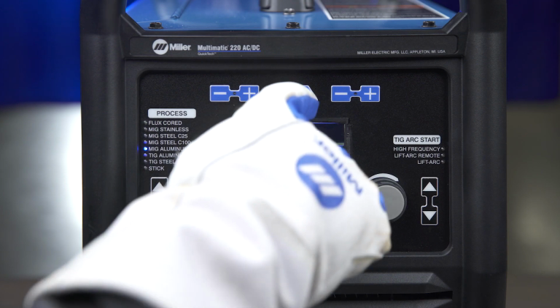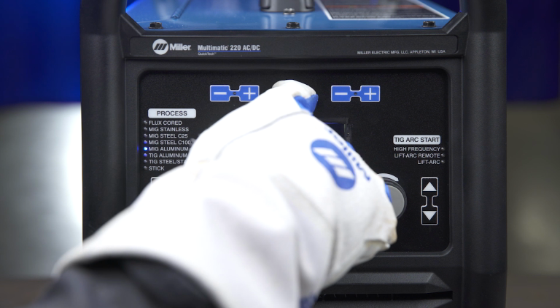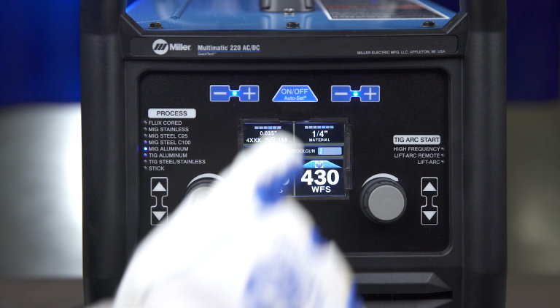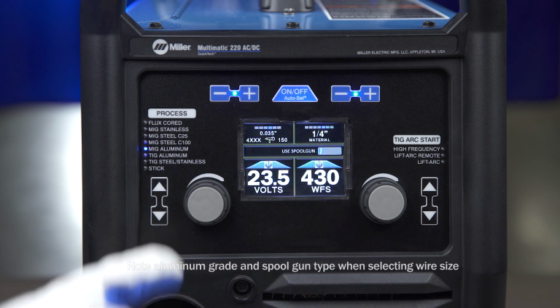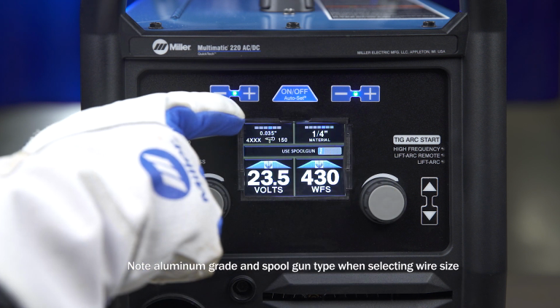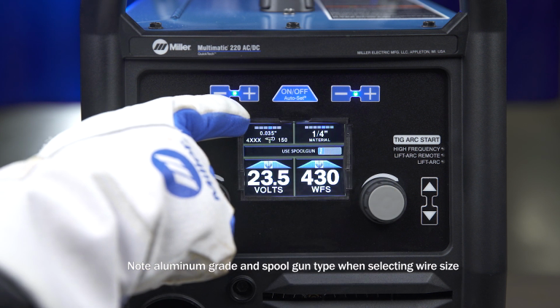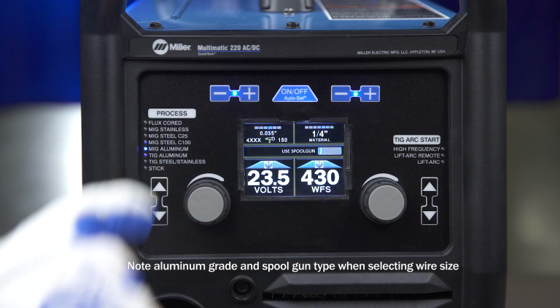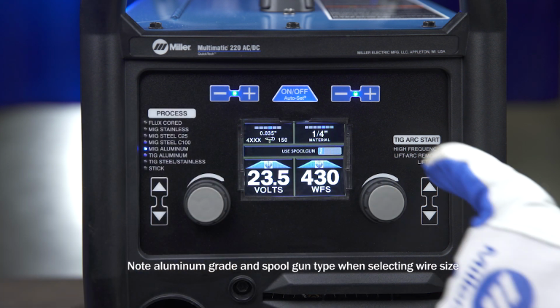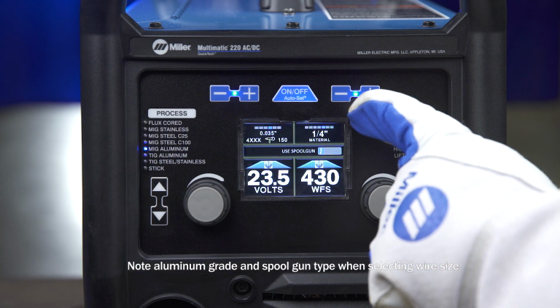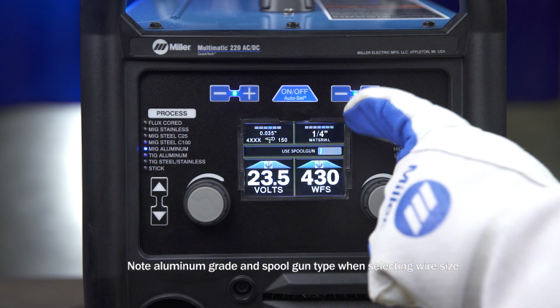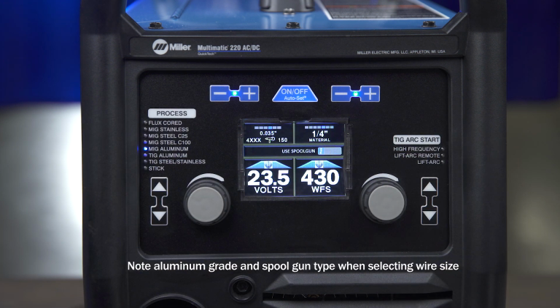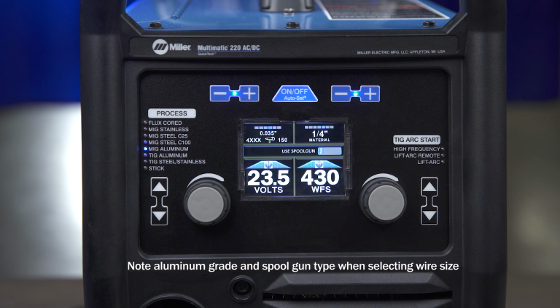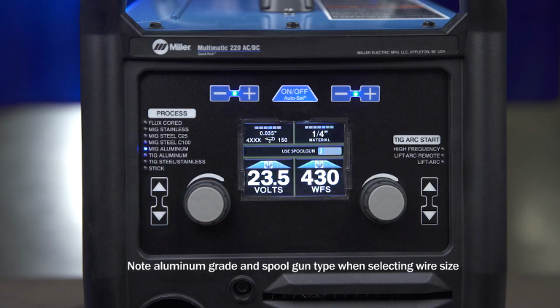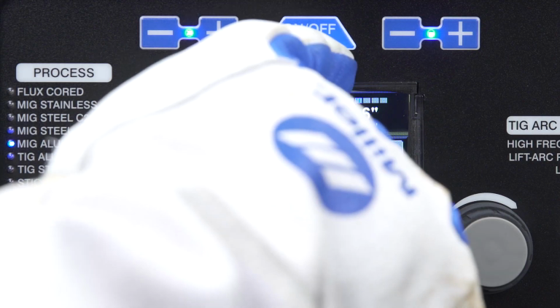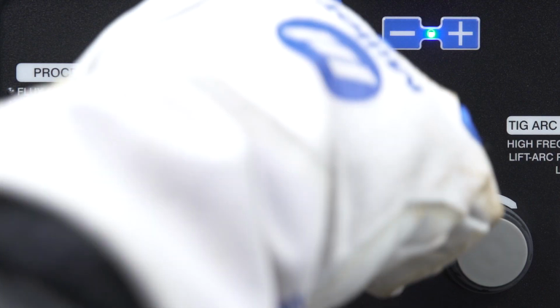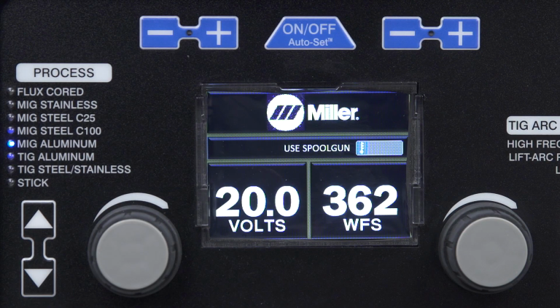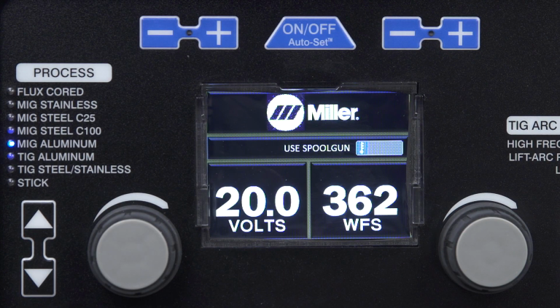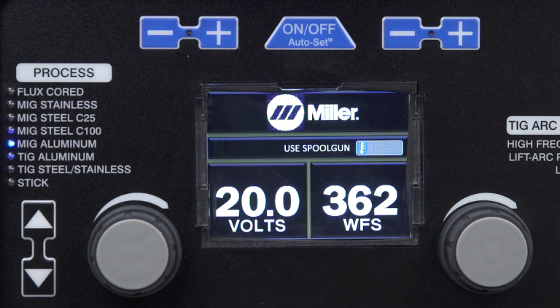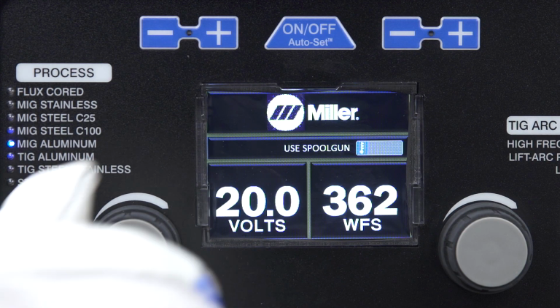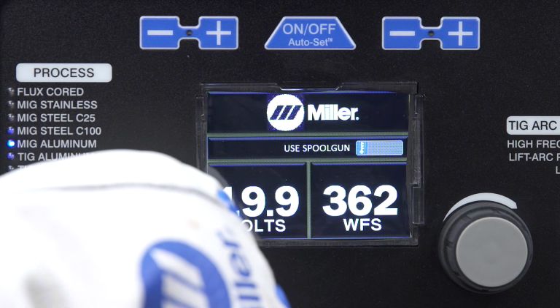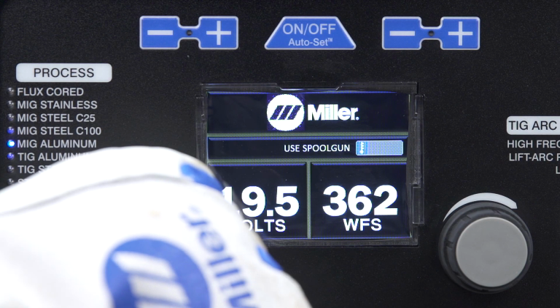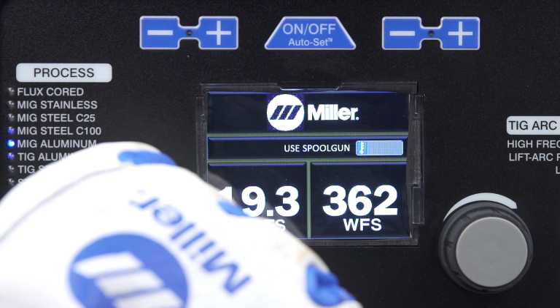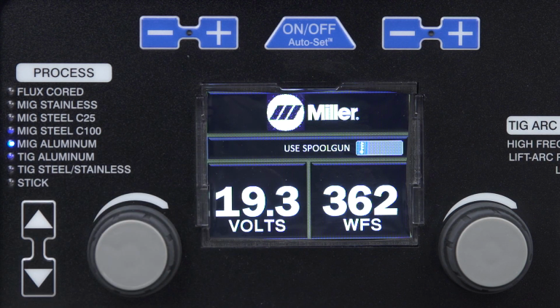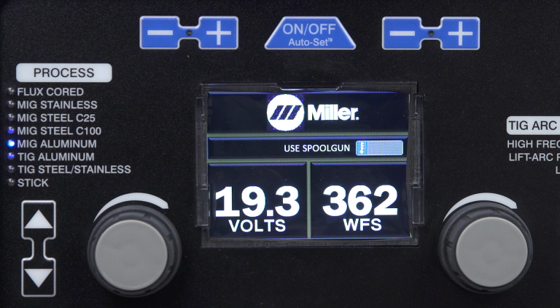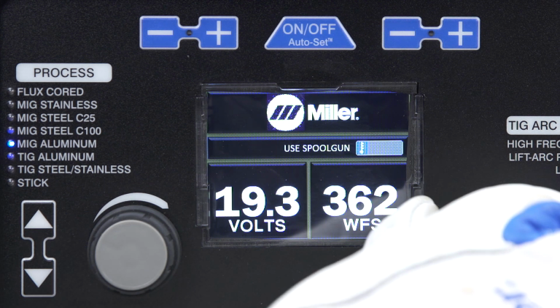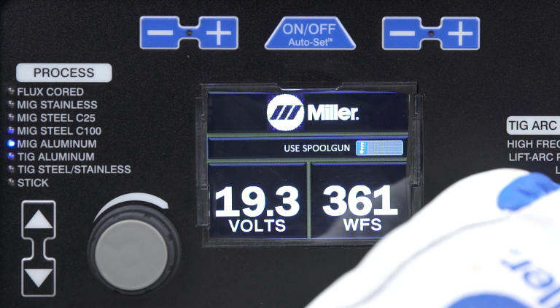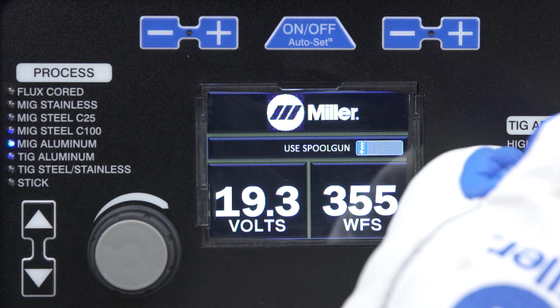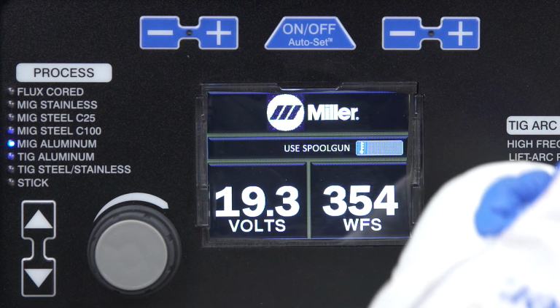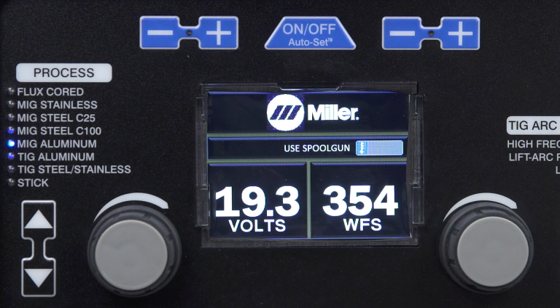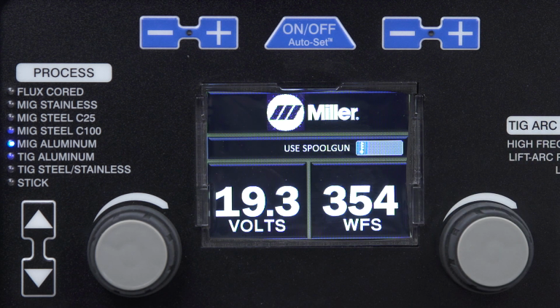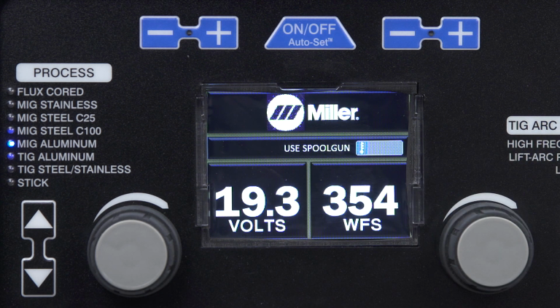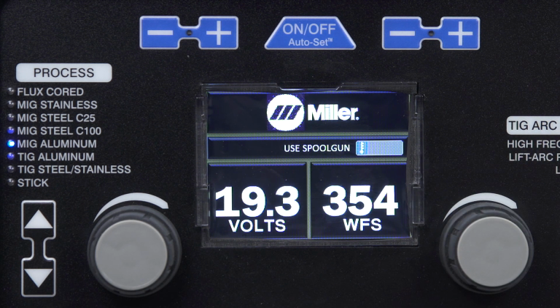Finally, set the wire diameter and the material thickness if you are using the Auto-Set Elite feature. Or, if you are using manual mode, adjust your voltage and wire feed speed. As a guide, a parameter chart is located inside the side door.